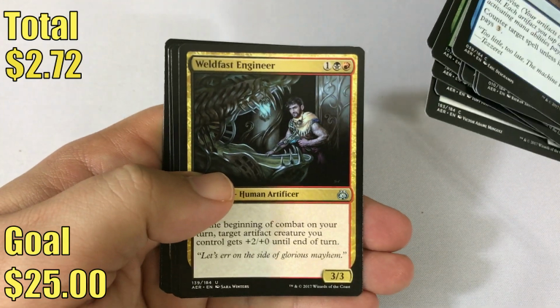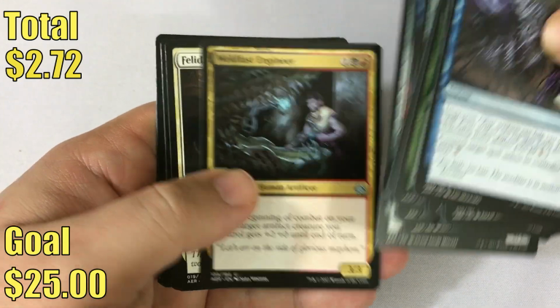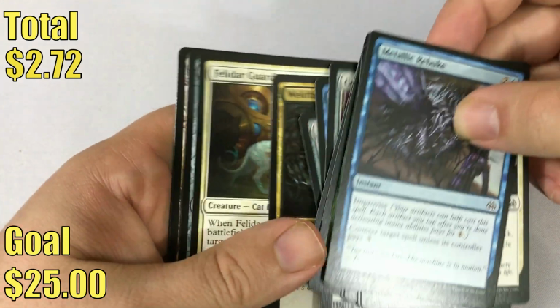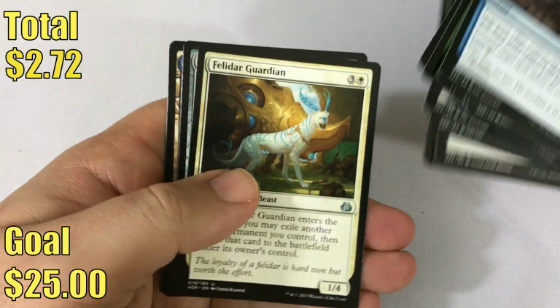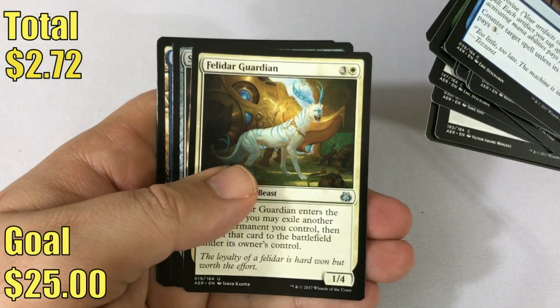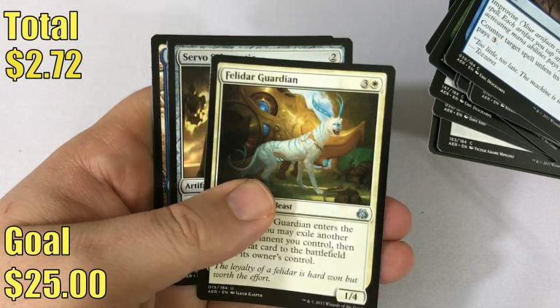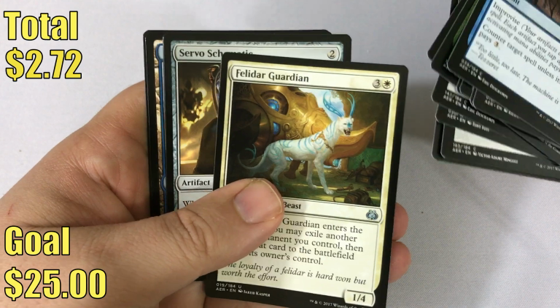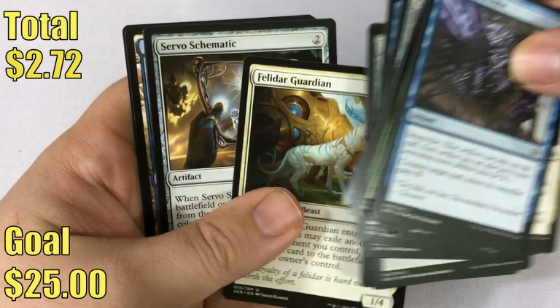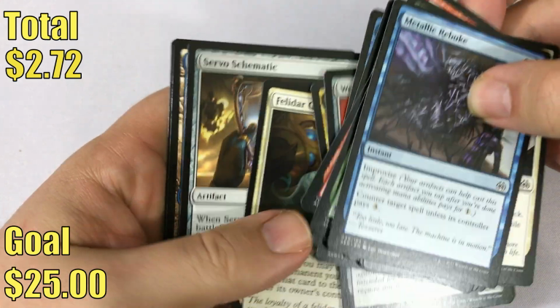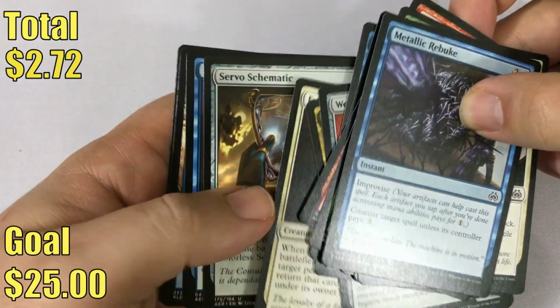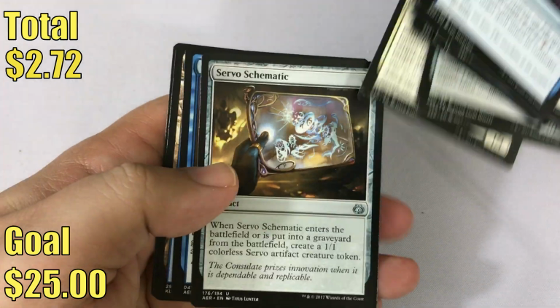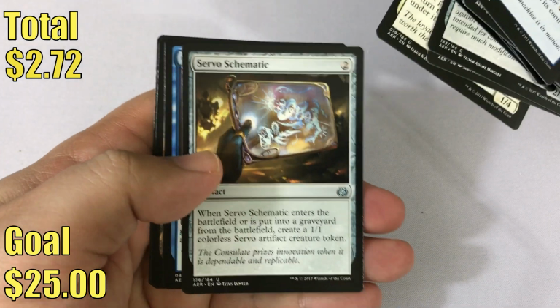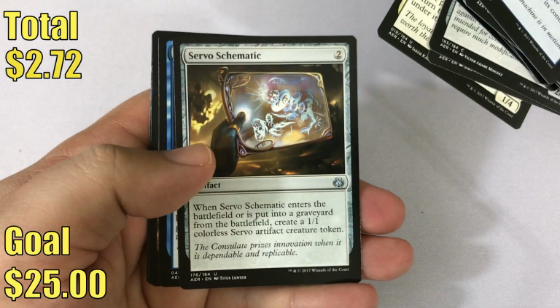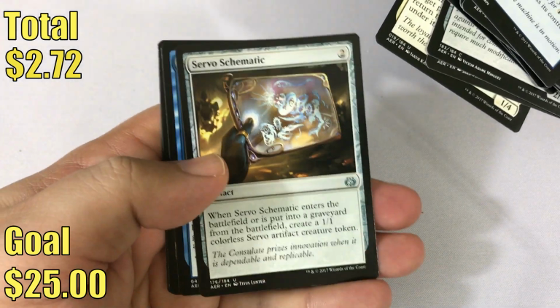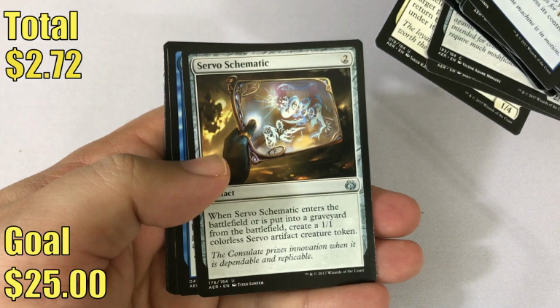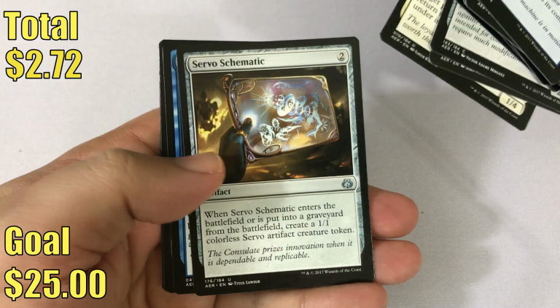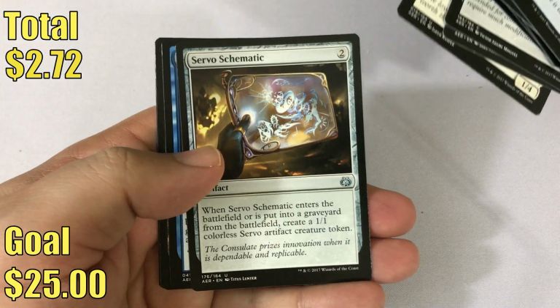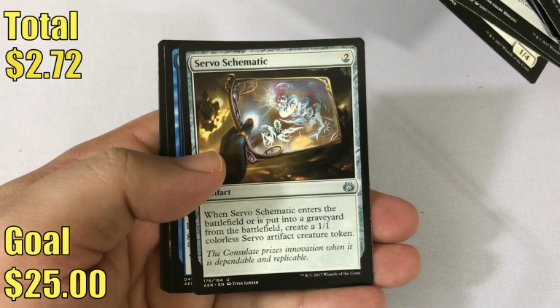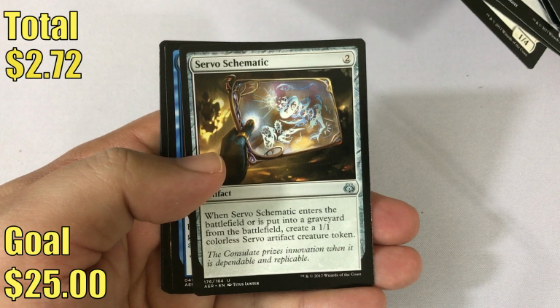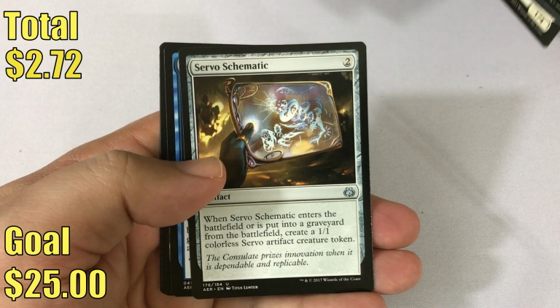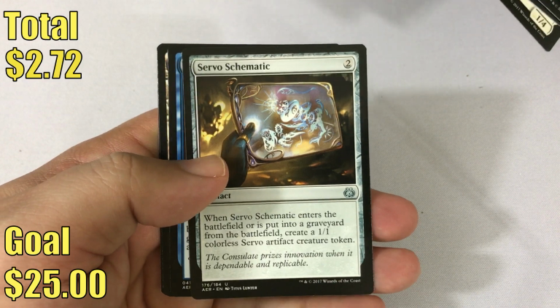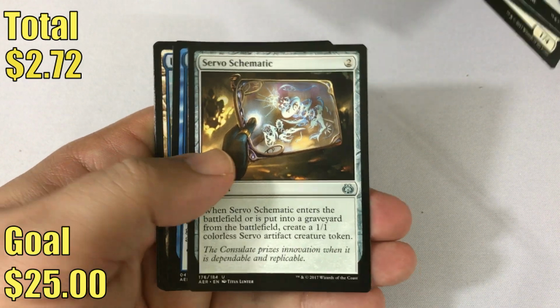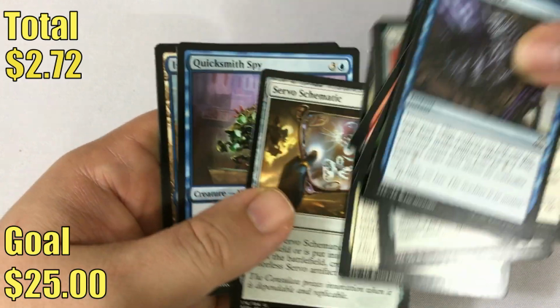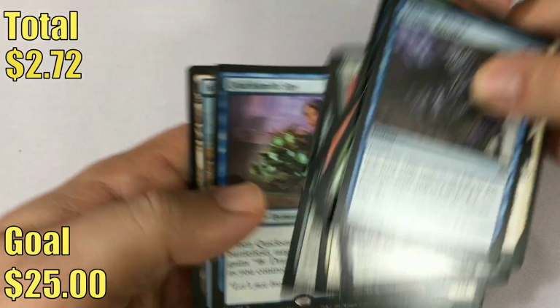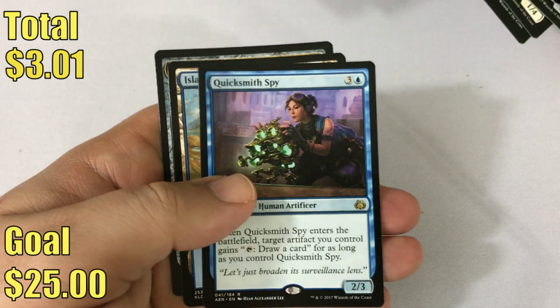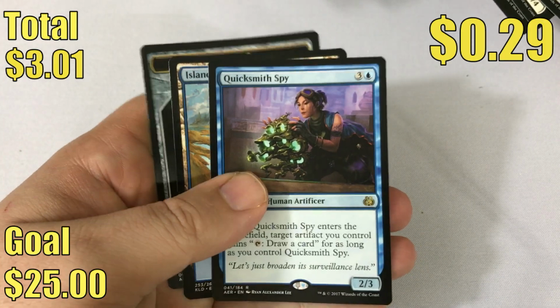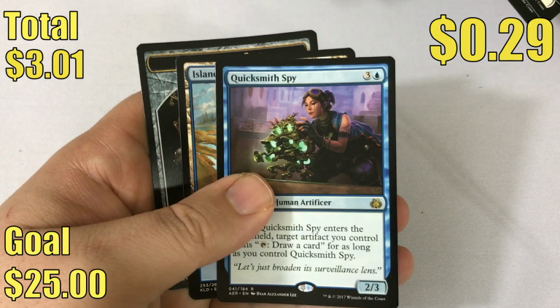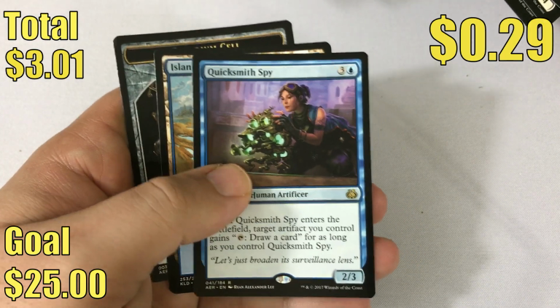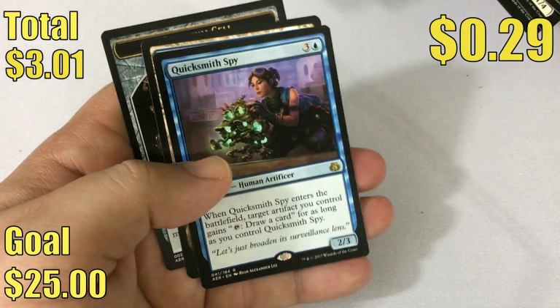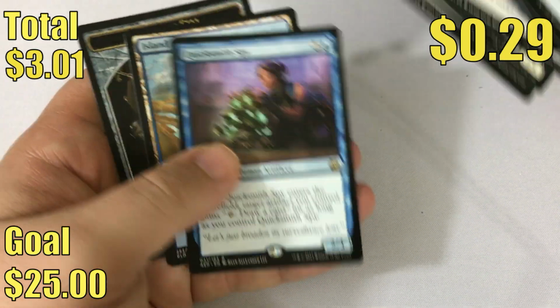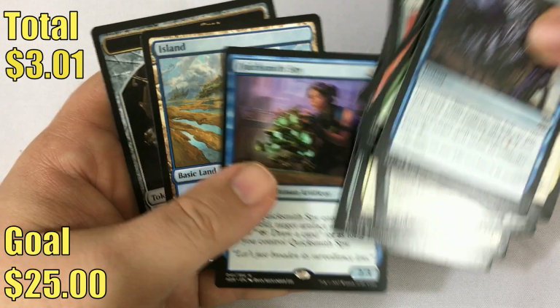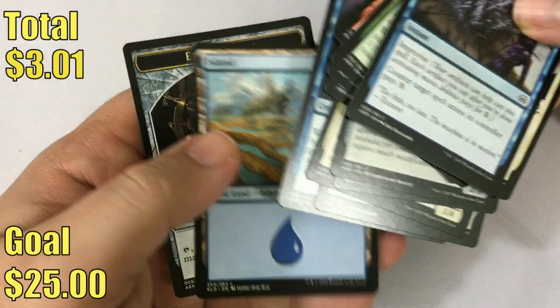Weld Fast Engineer, Felidar Guardian — part of the pretty talked-about combo right now in standard — Servo Schematic, and our rare is a Quicksmith Spy. Good card for limited, for sure.